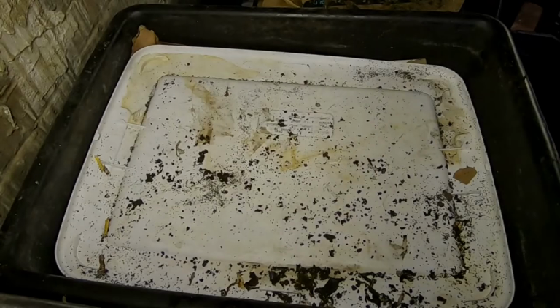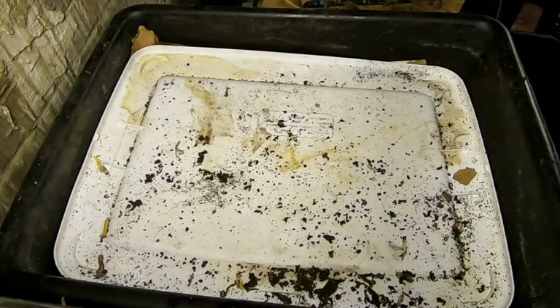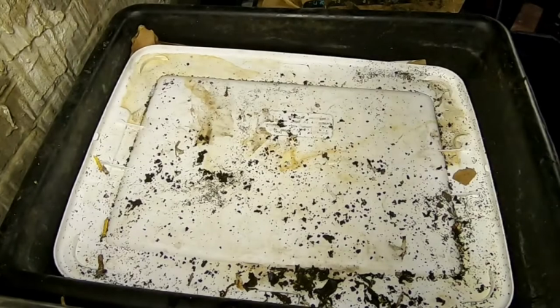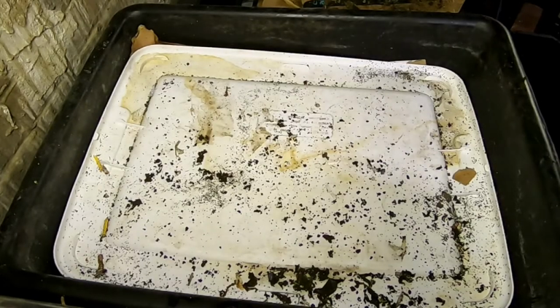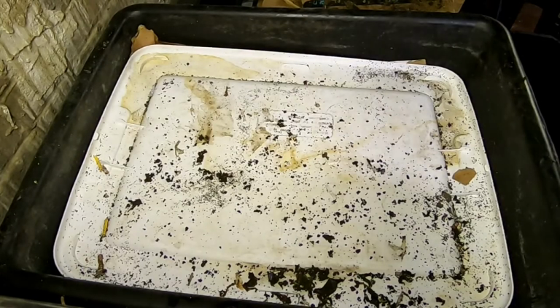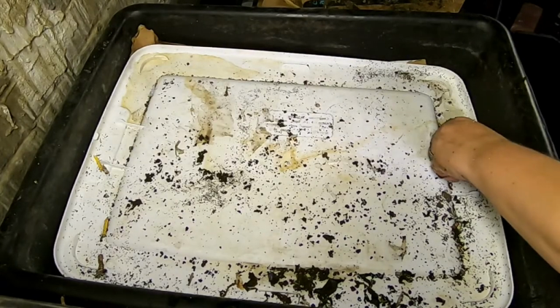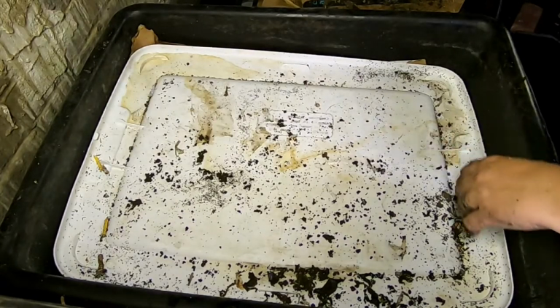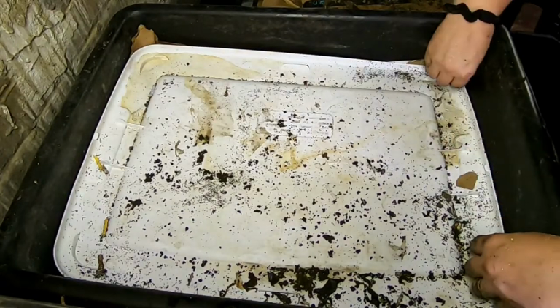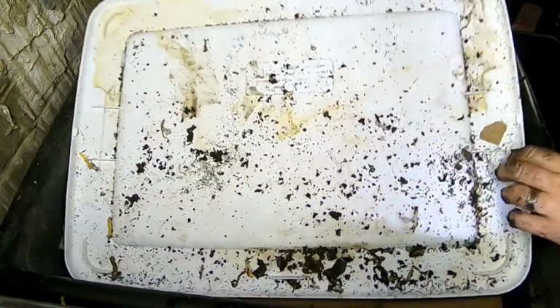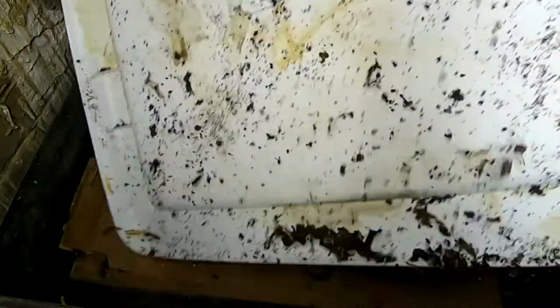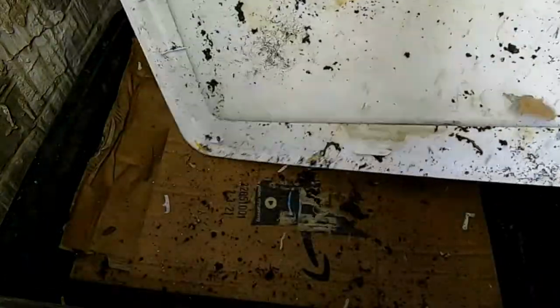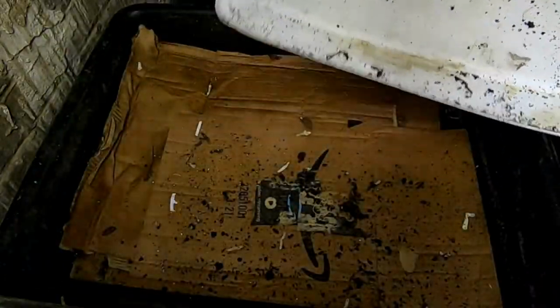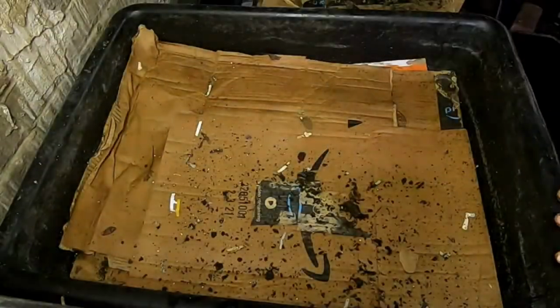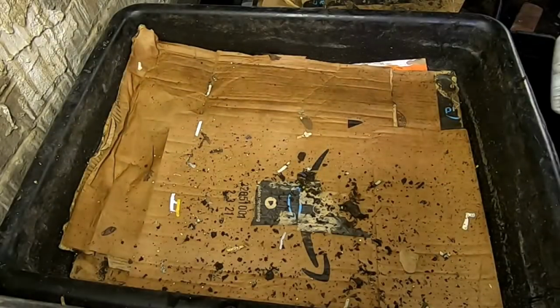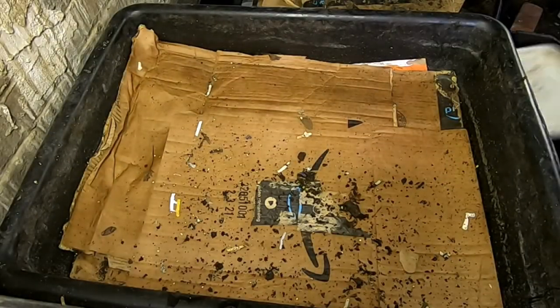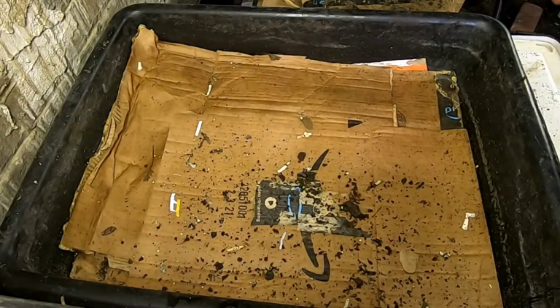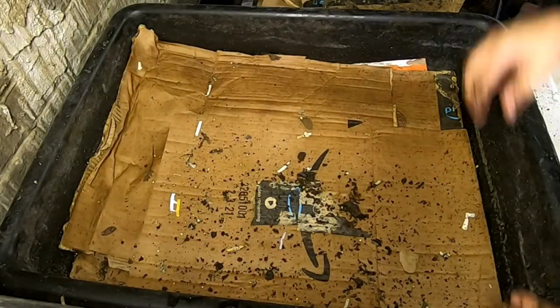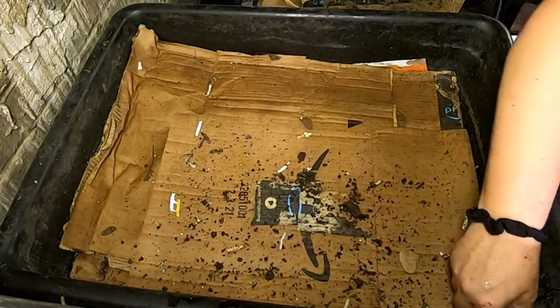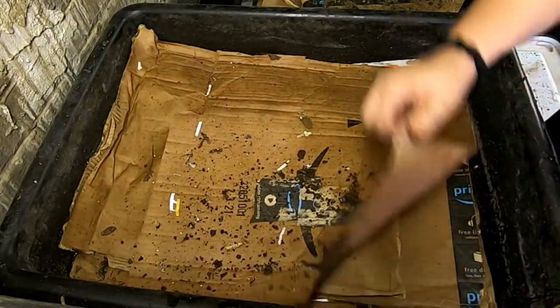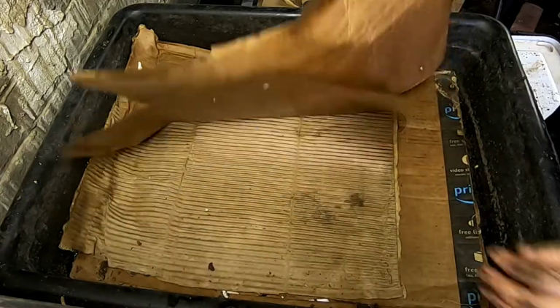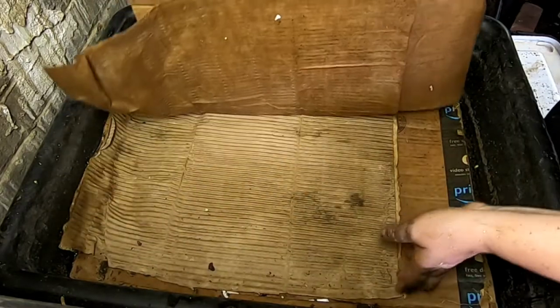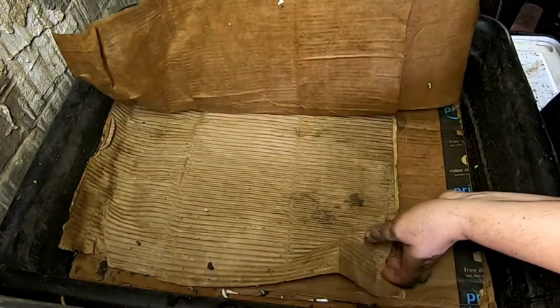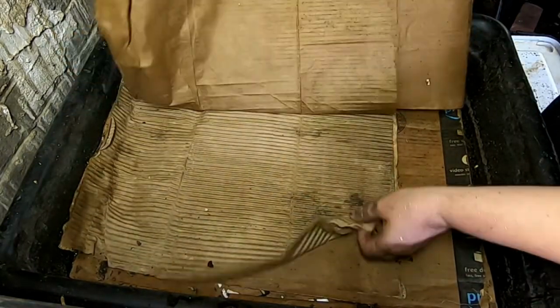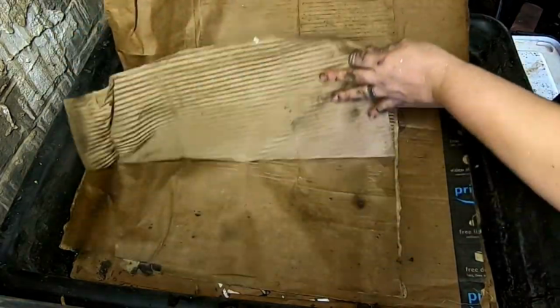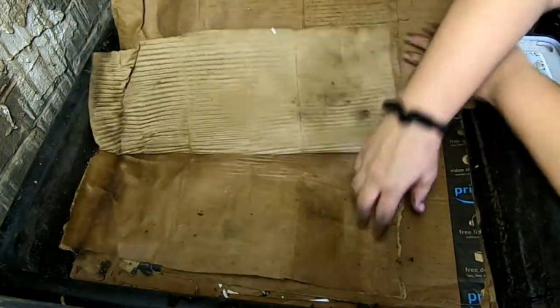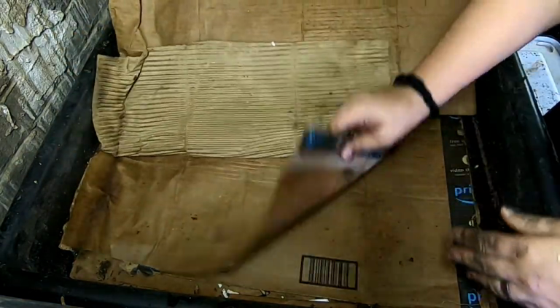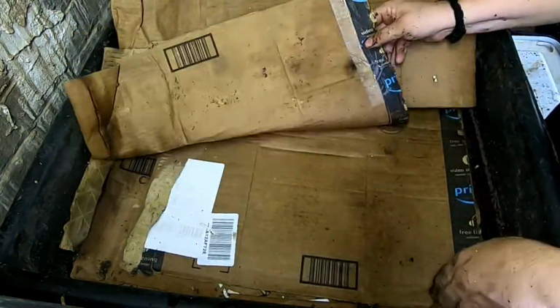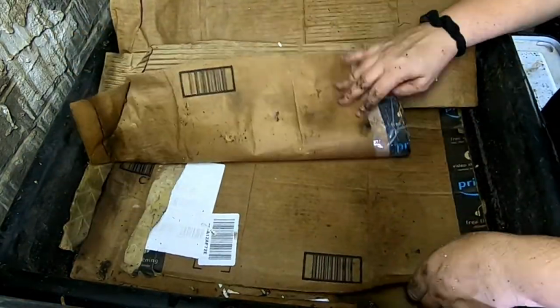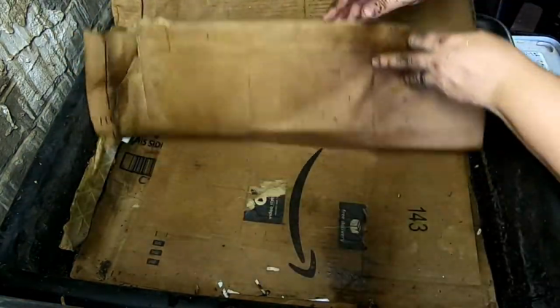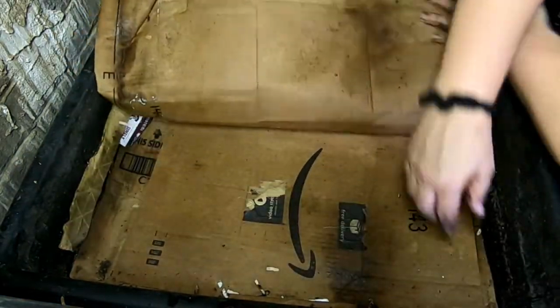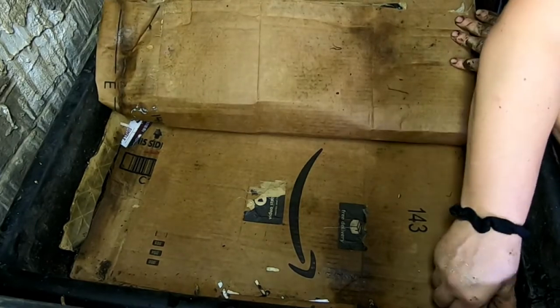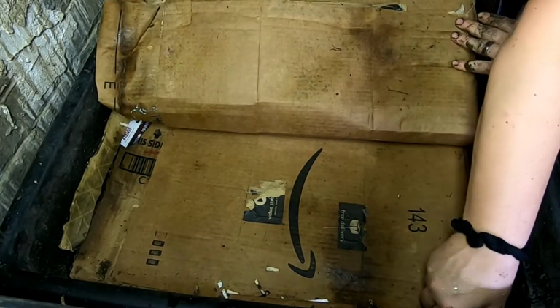Hey guys, it's Ann over at Plant Obsessed, and today we're going to take a look in on the lasagna bin. I don't even know when I looked in on this last, but let's peel back the layers of the cardboard and have a look and see what they're doing.